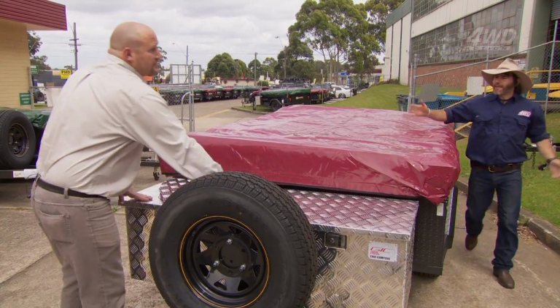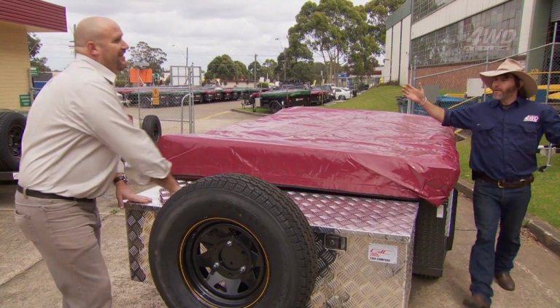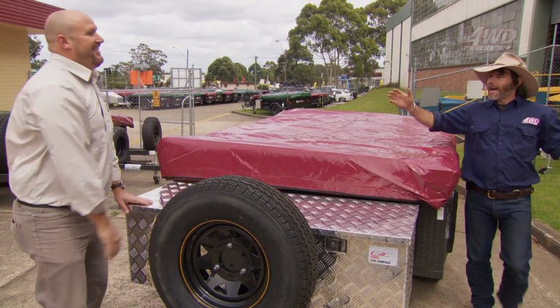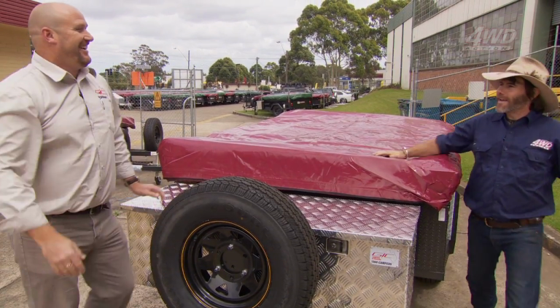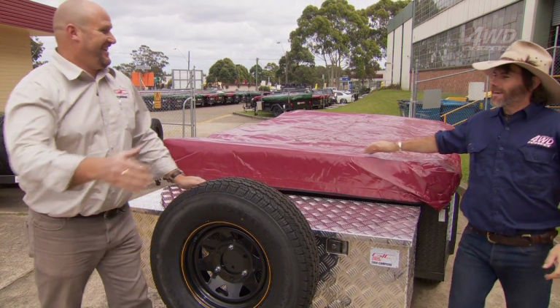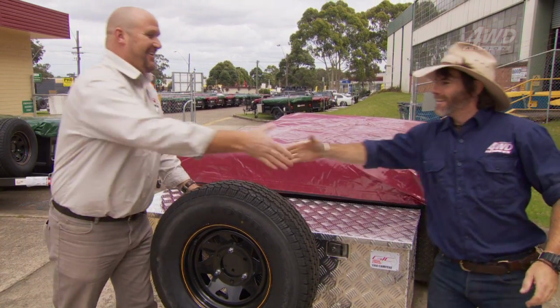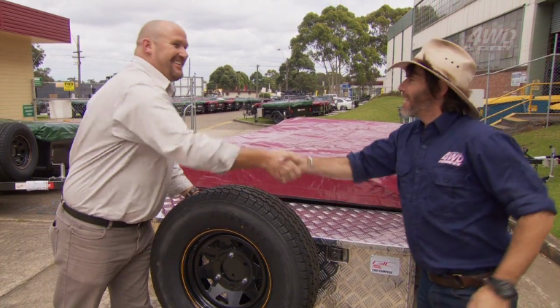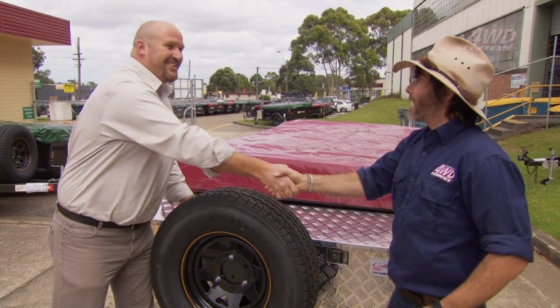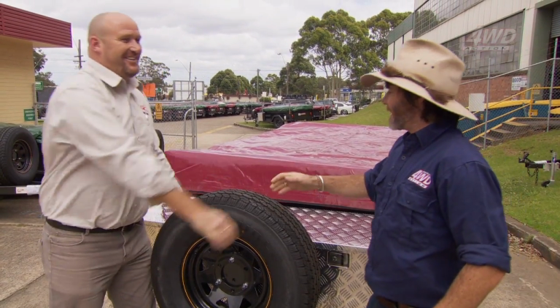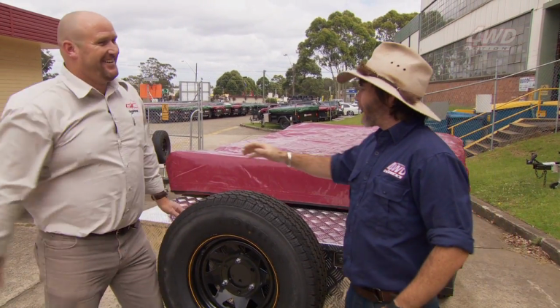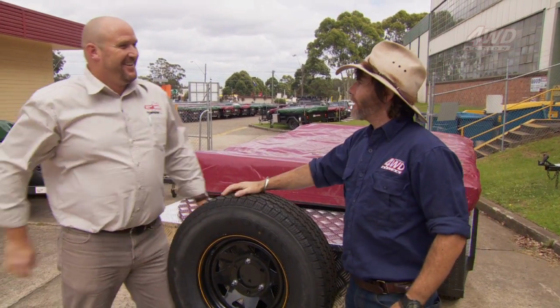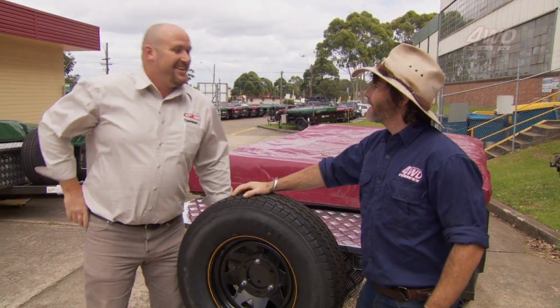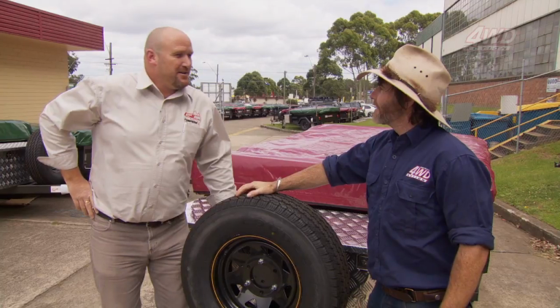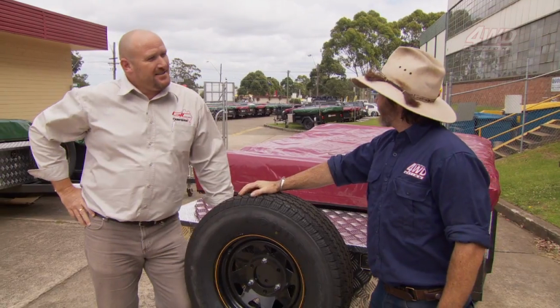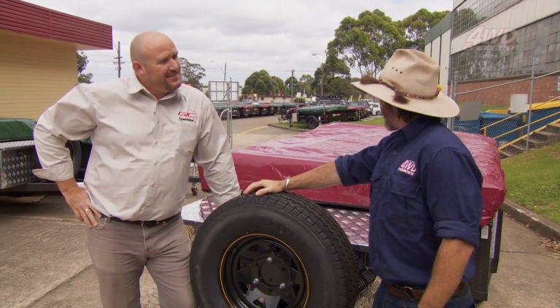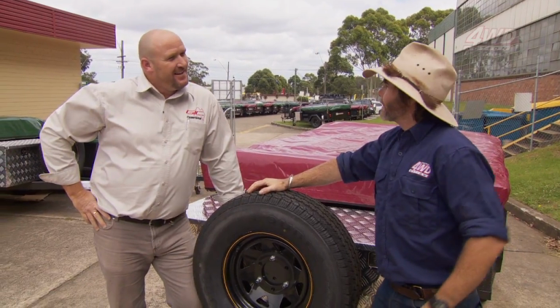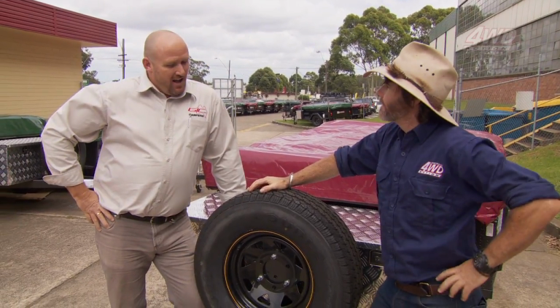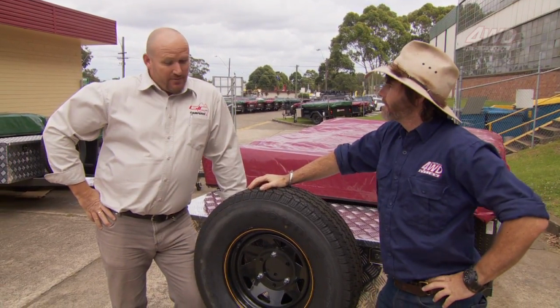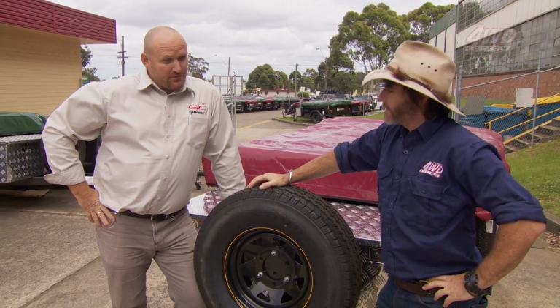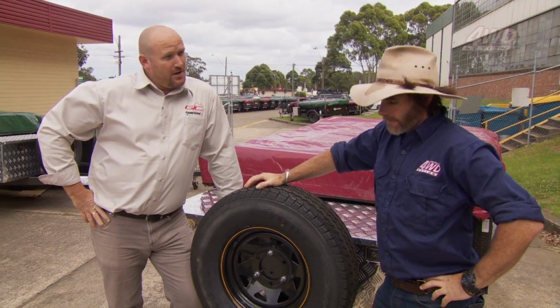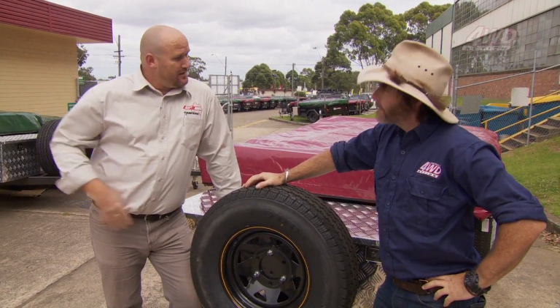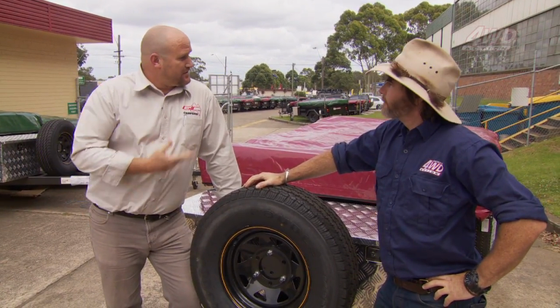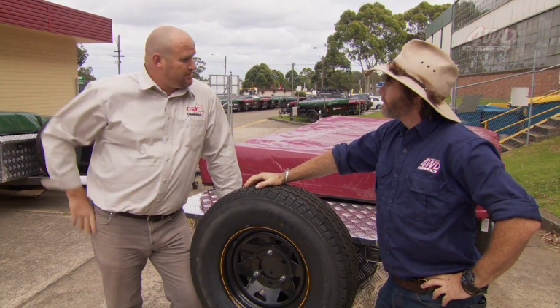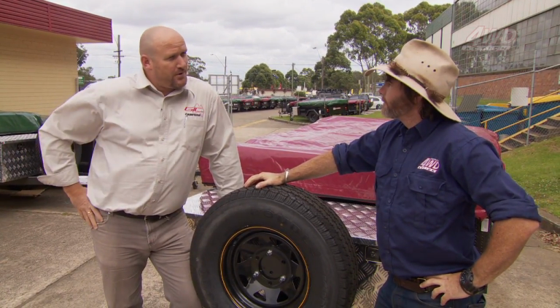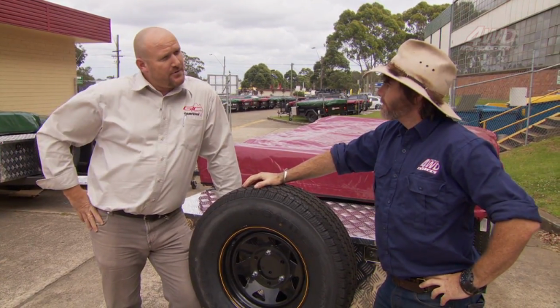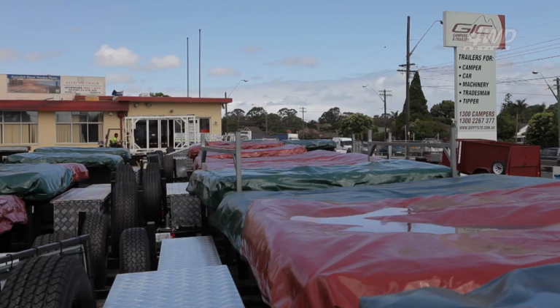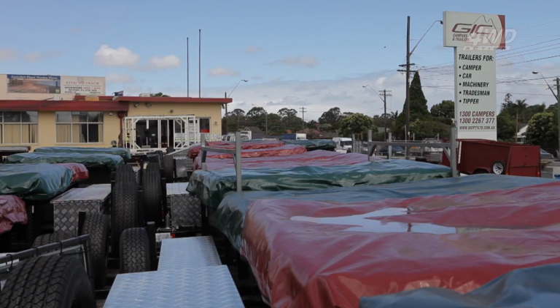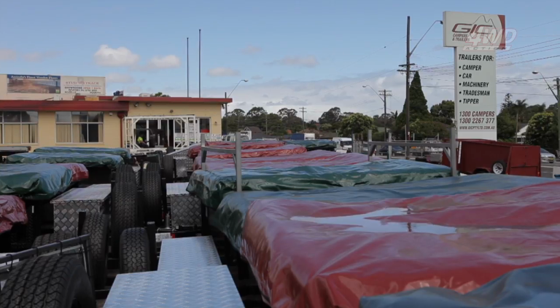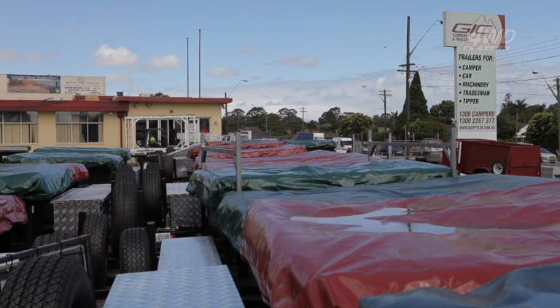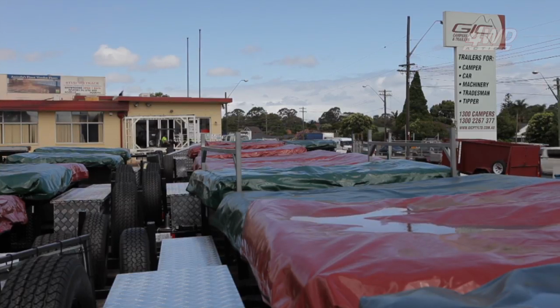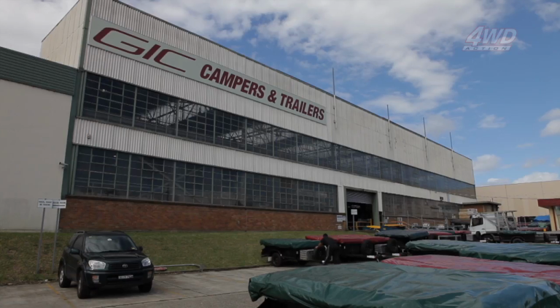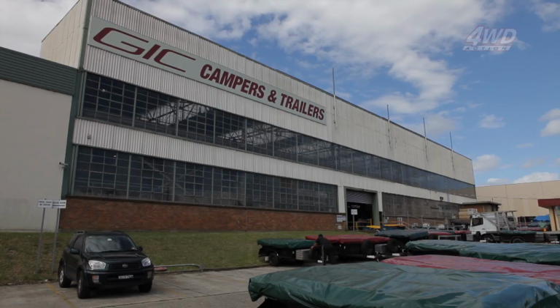Steve, mate, you are one hard man to track down. How are you, buddy? Good. It's been a long time — a few months. What are you up to? I'm in the factory for a while, just doing a bit of a pre-delivery inspection on a customer's trailer before it goes out today.